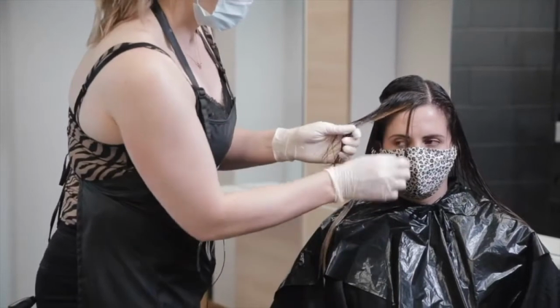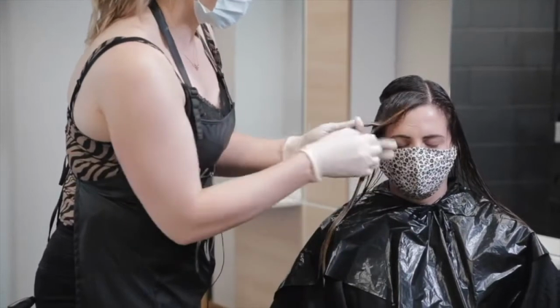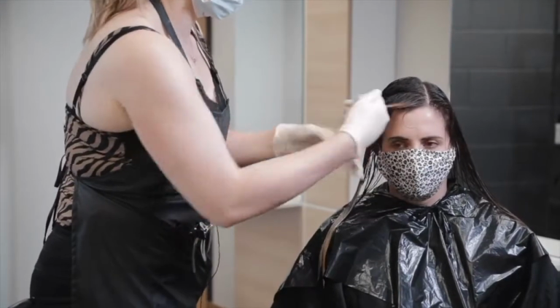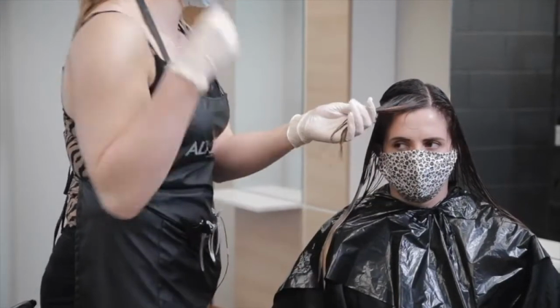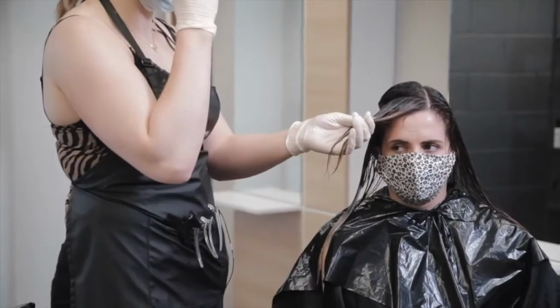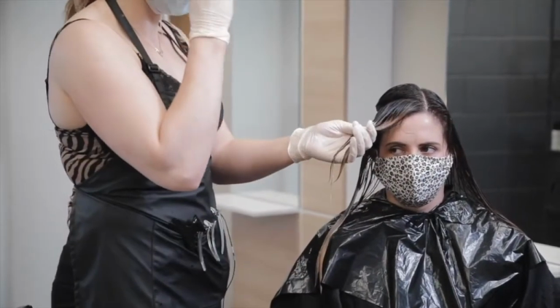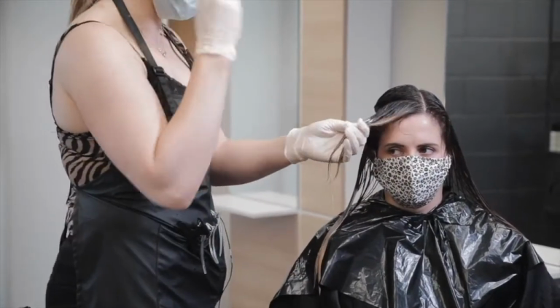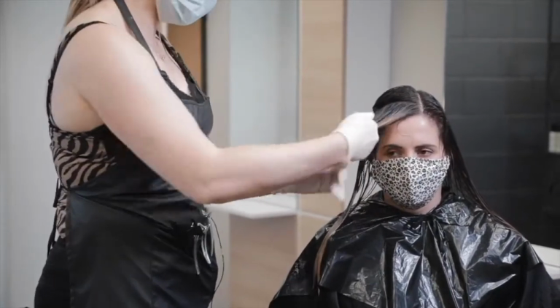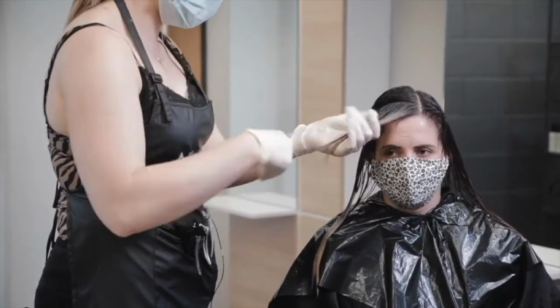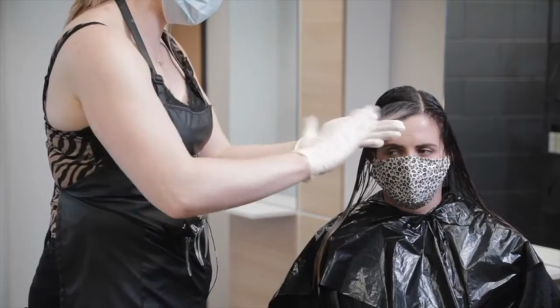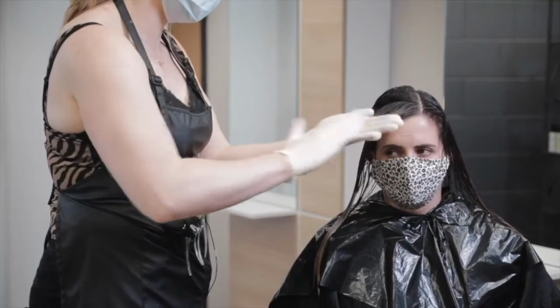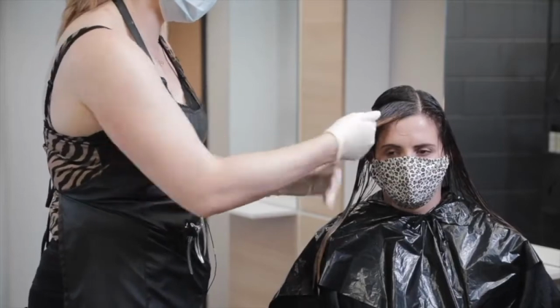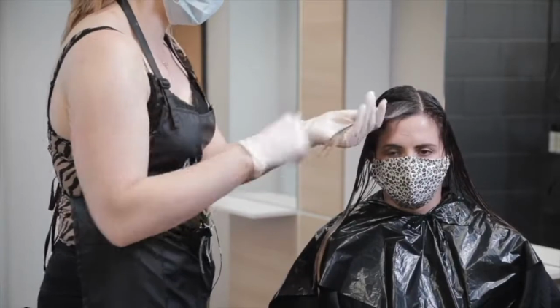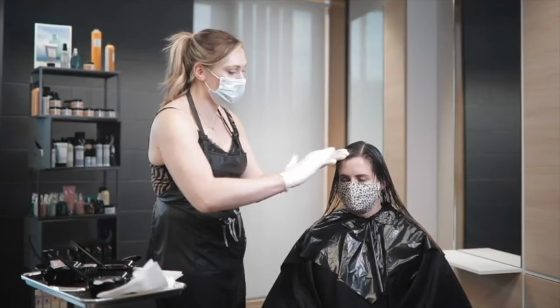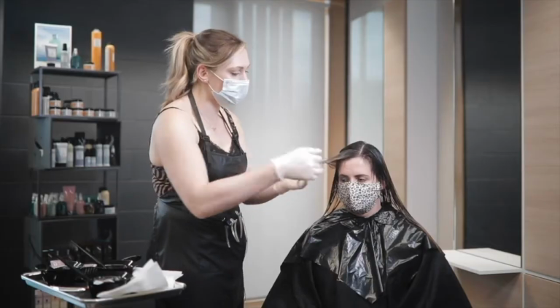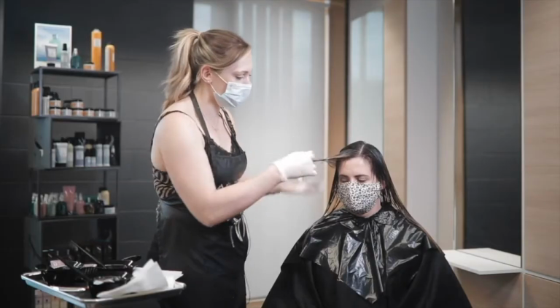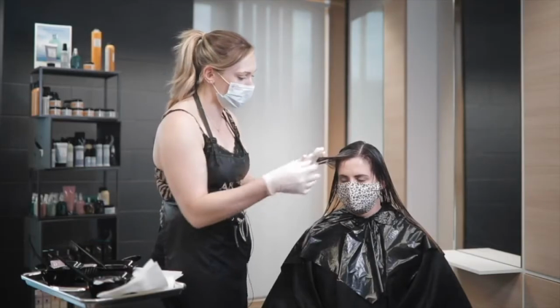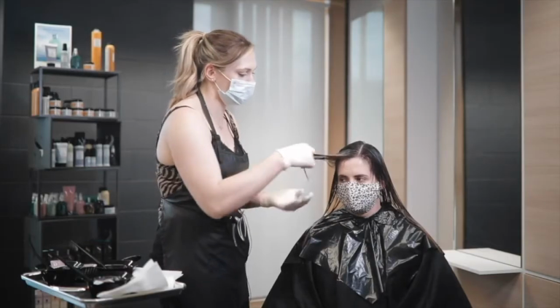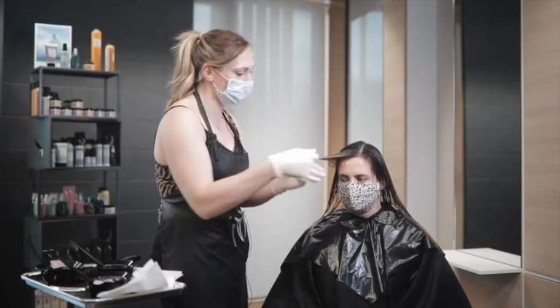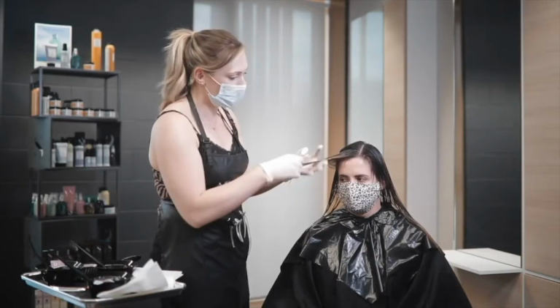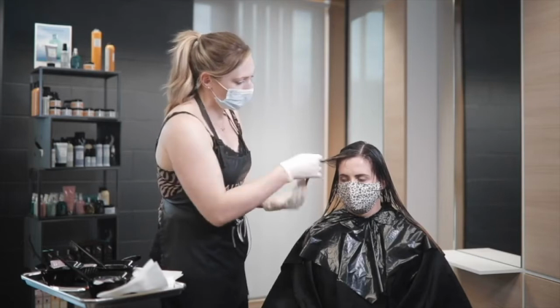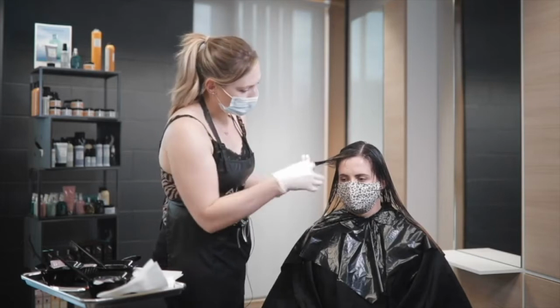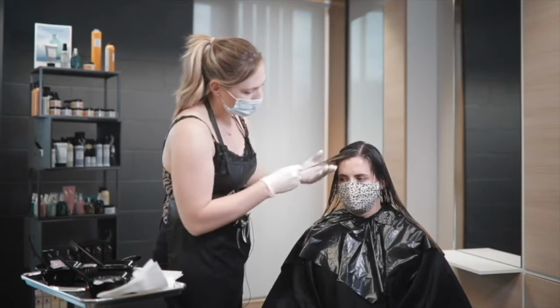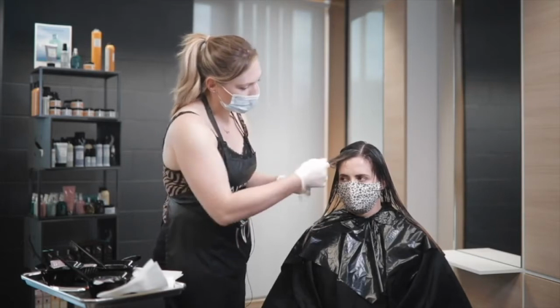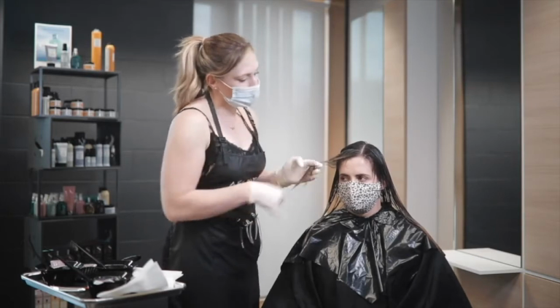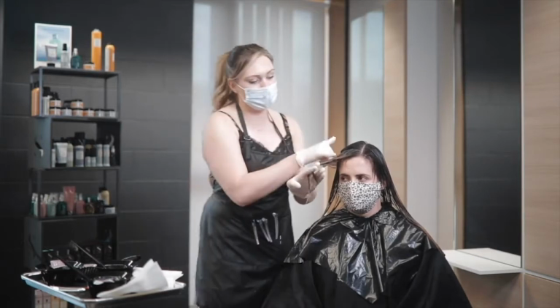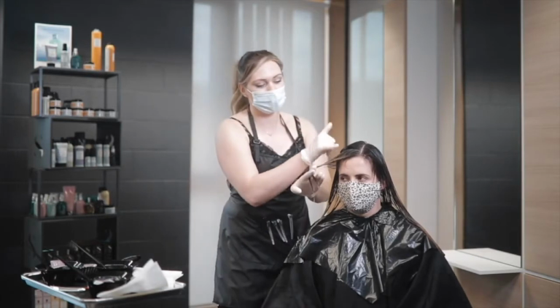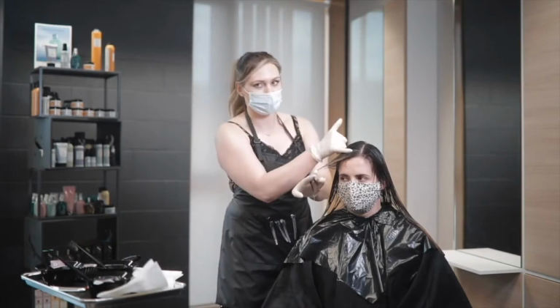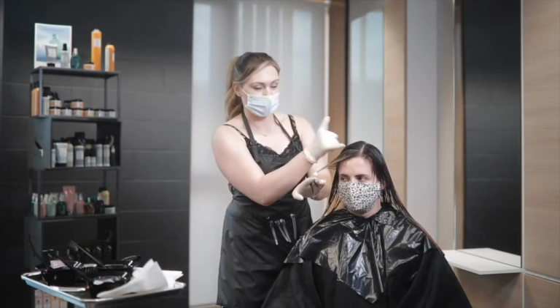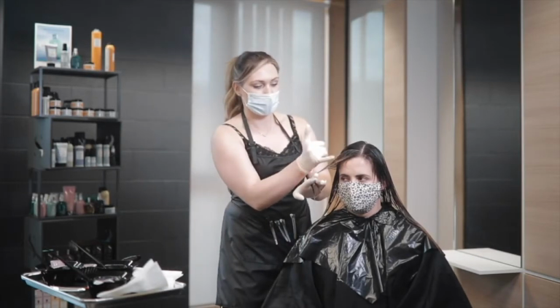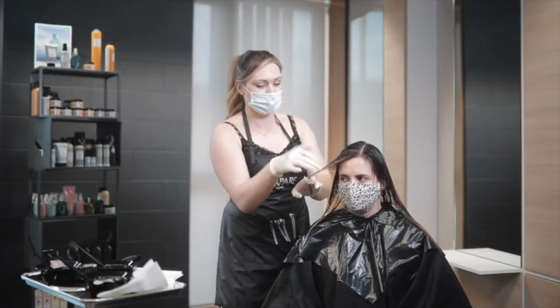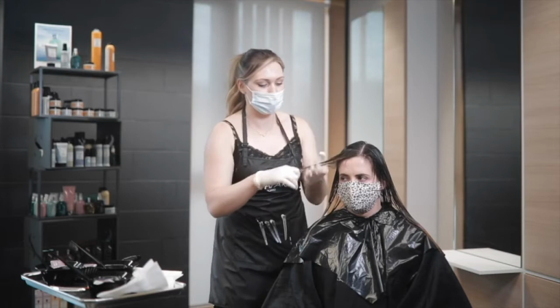I have sectioned out the money piece and the face frame section so that they get the most time, the most attention and the most chance to neutralize. So we're keeping them back — I'm staying off this section and I'm going to return to it with my 812 in a sec.